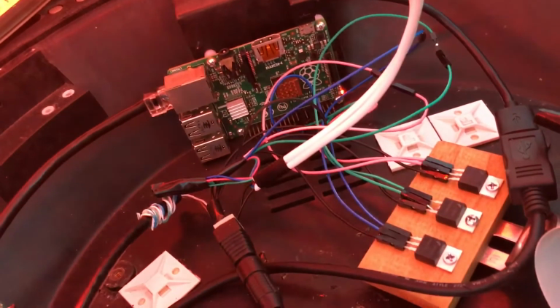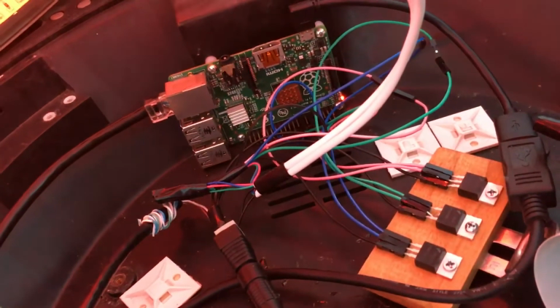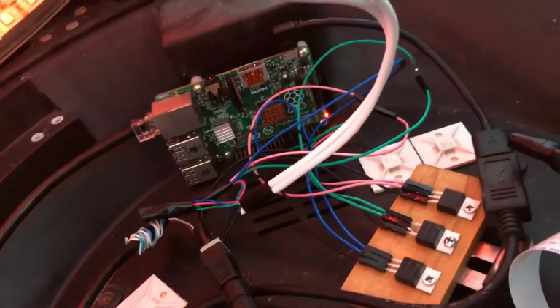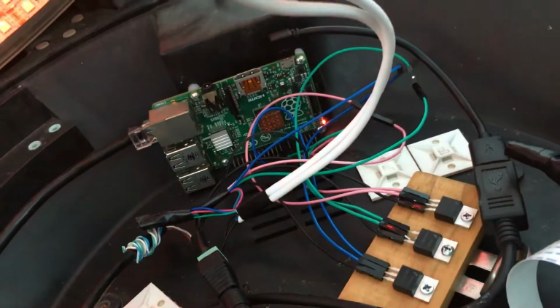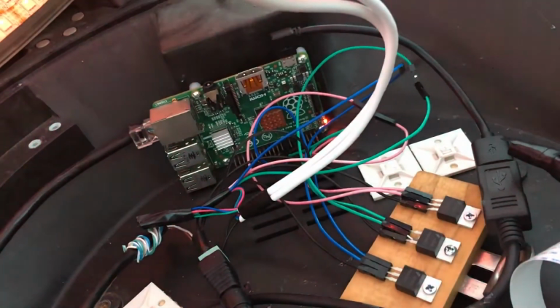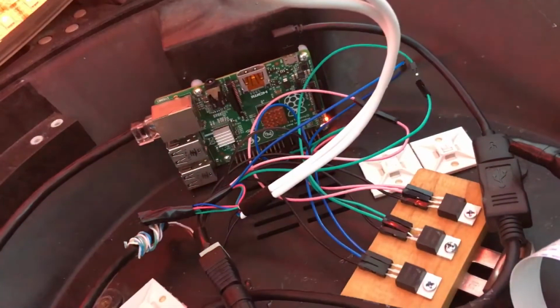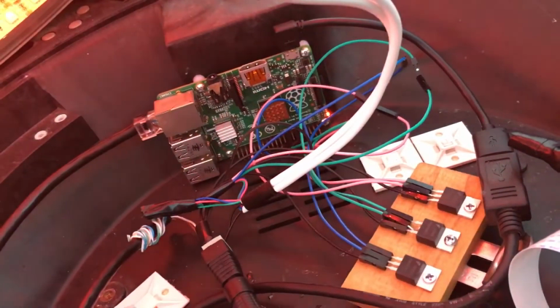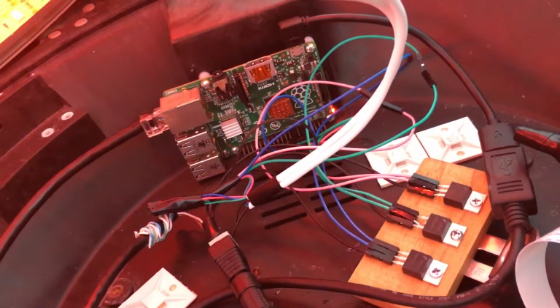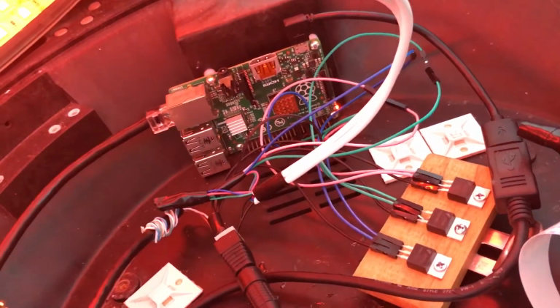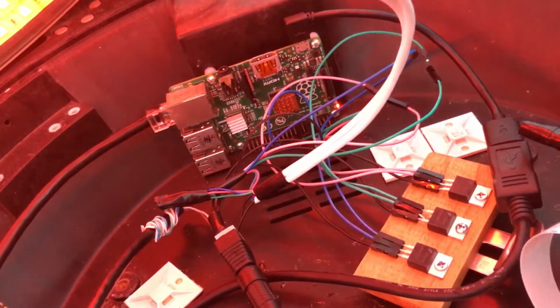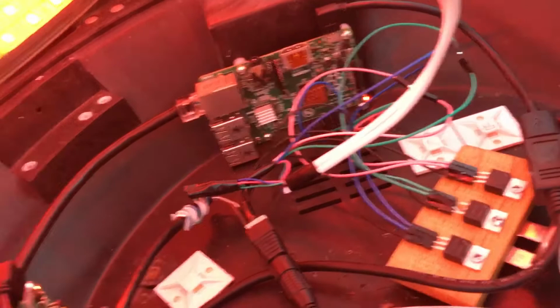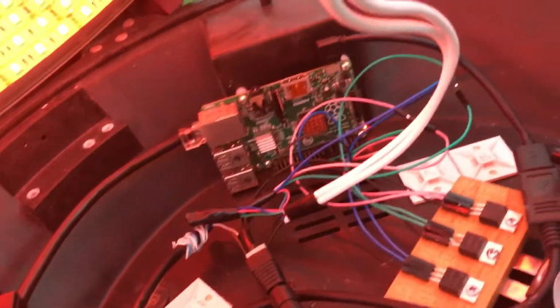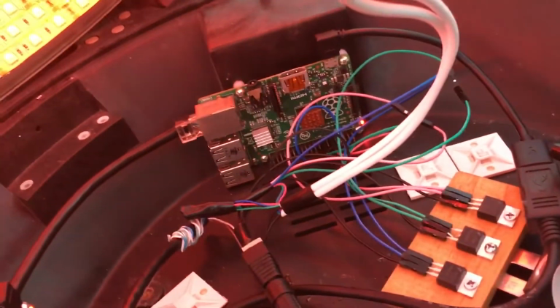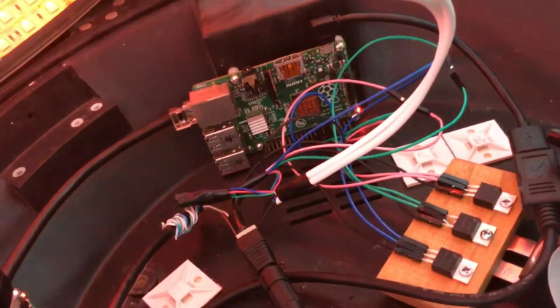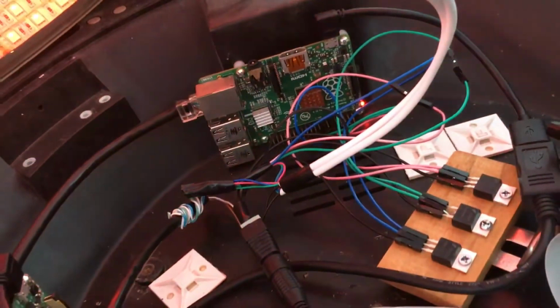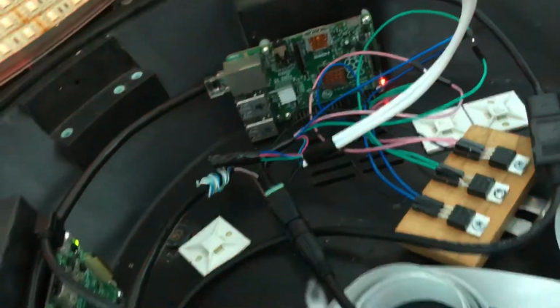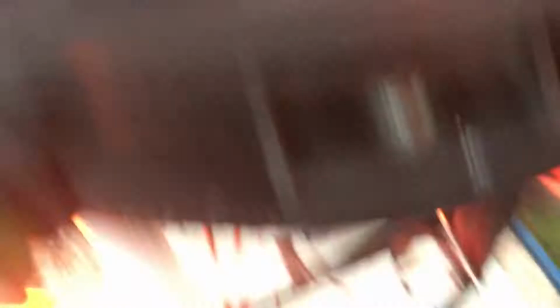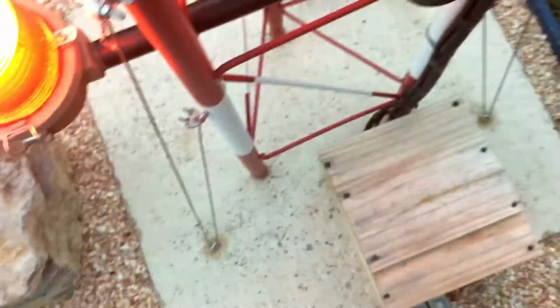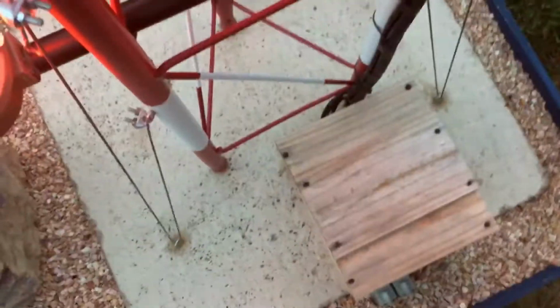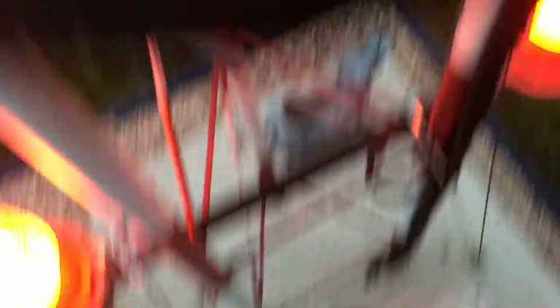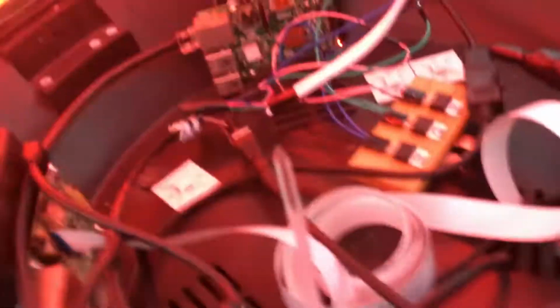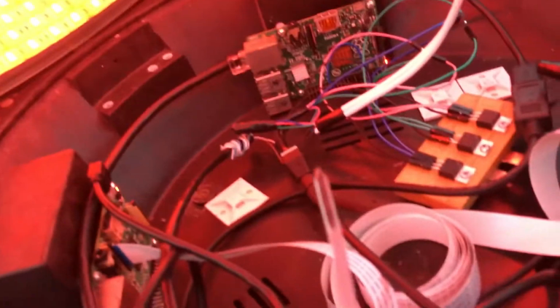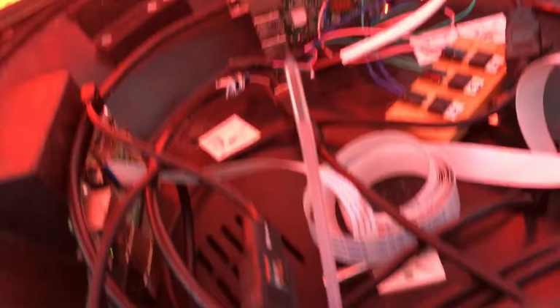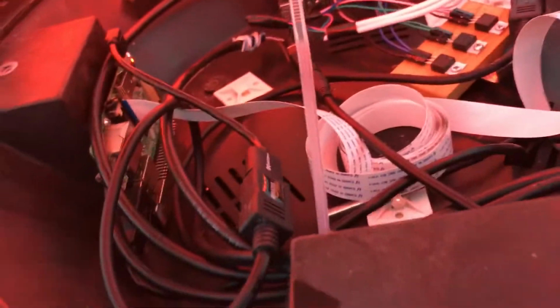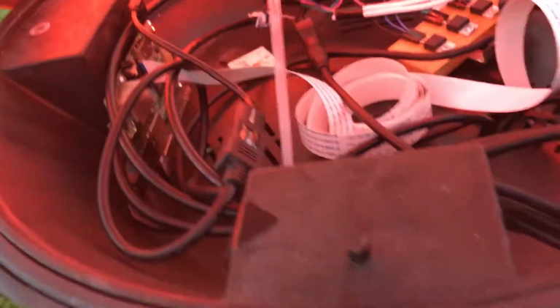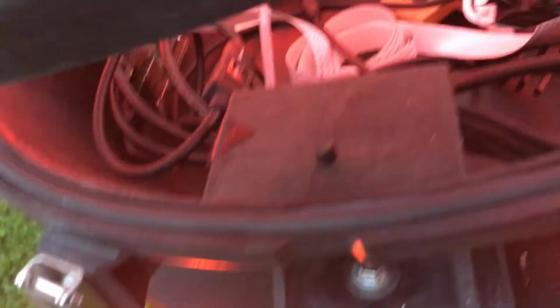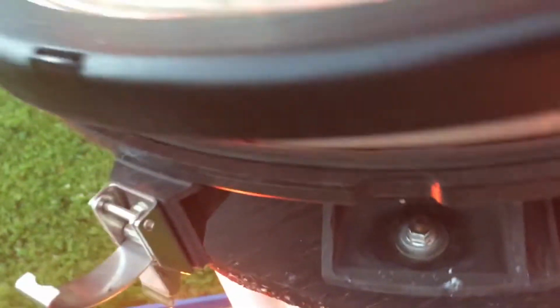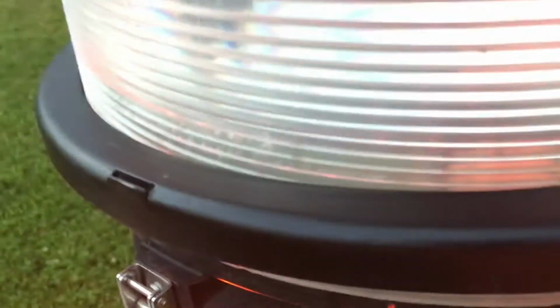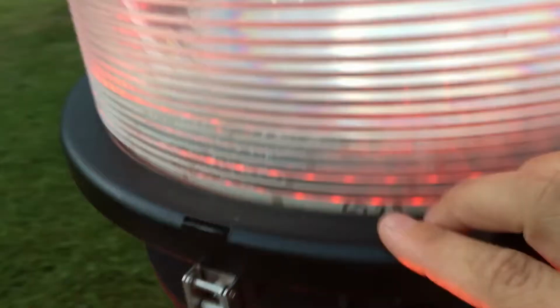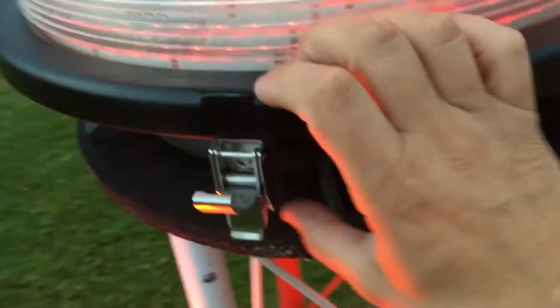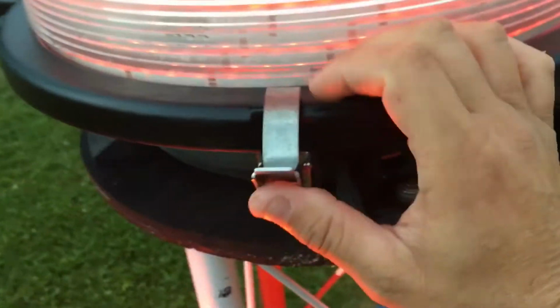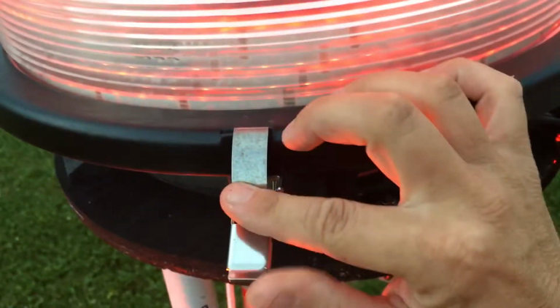I can have it do all different colors and stuff. These are 12 volt LEDs powered from down below.